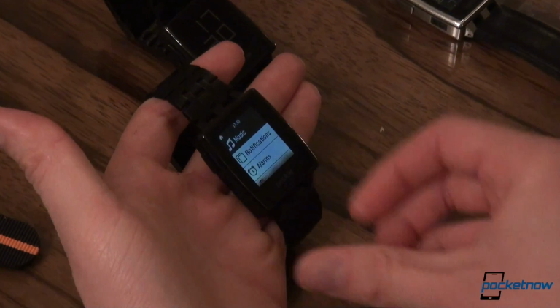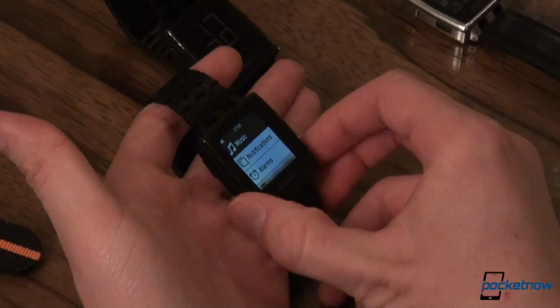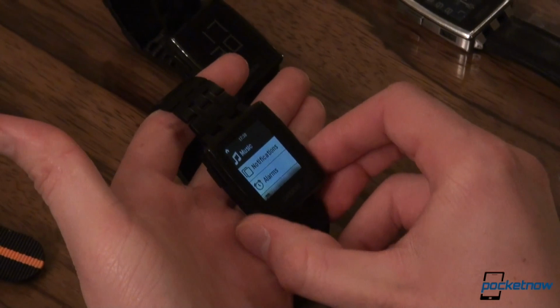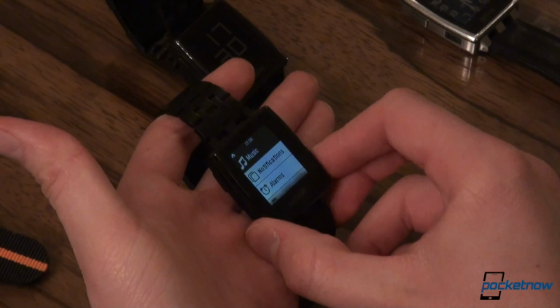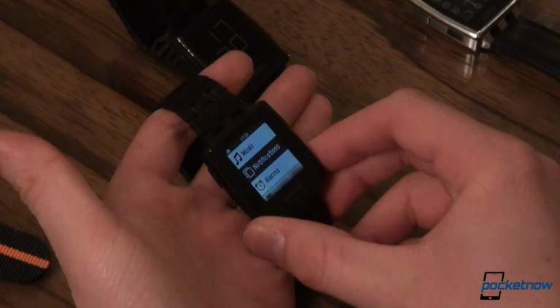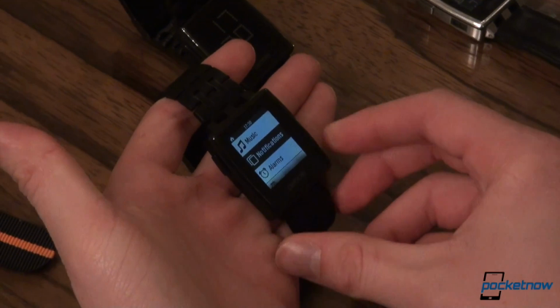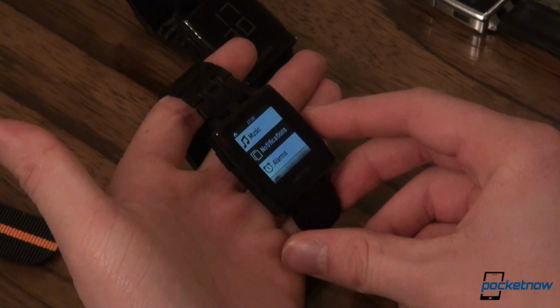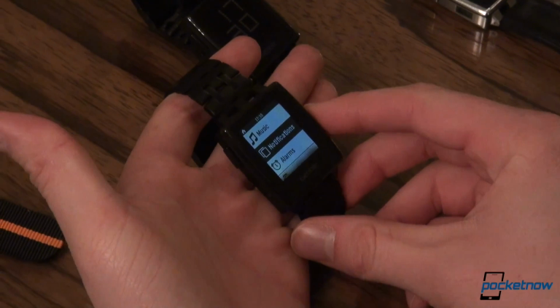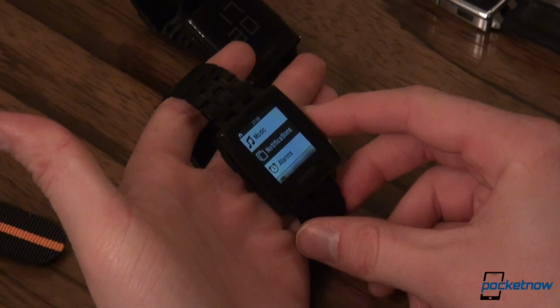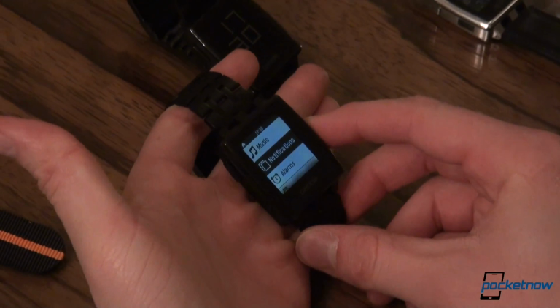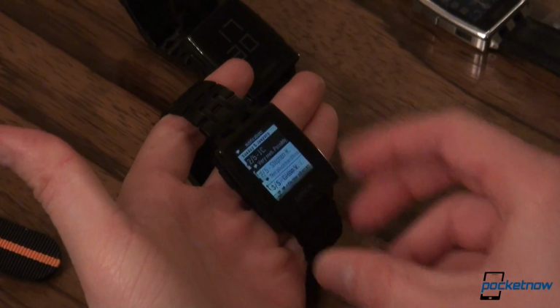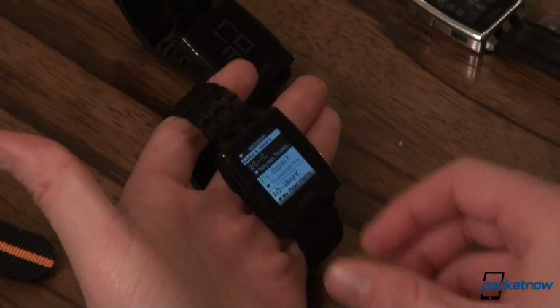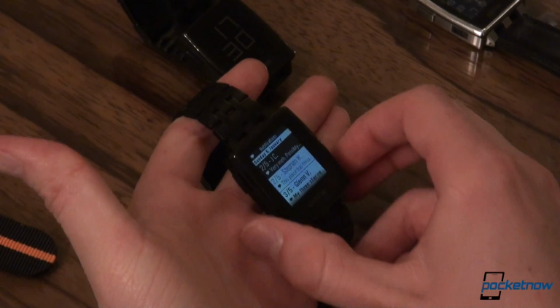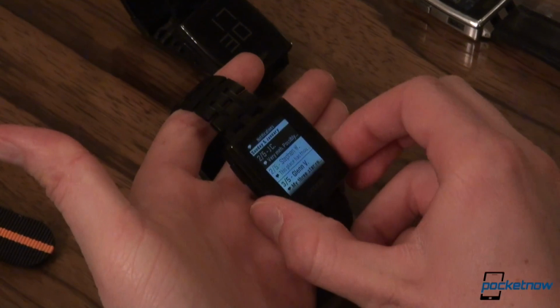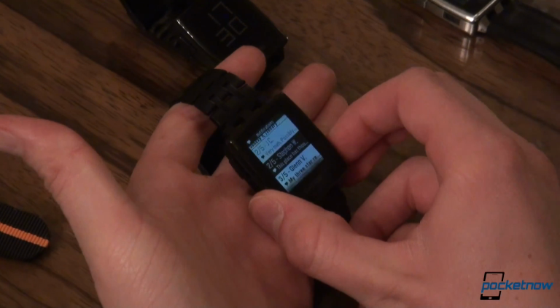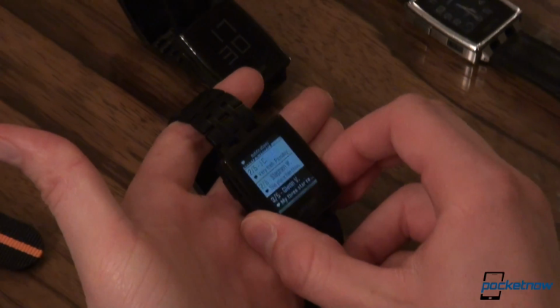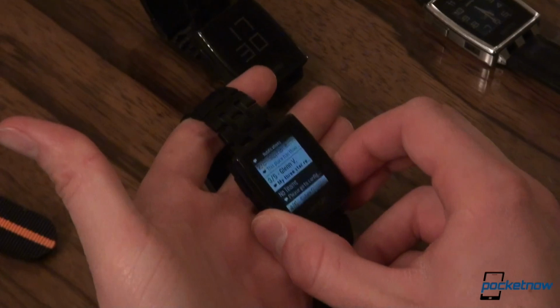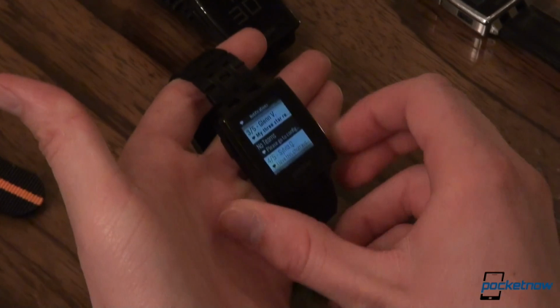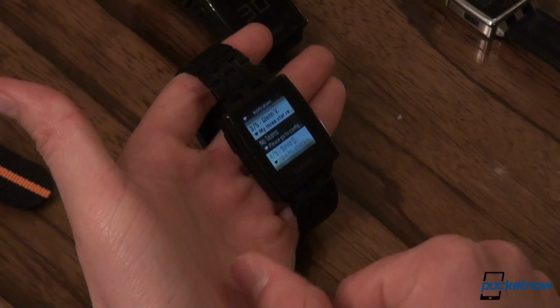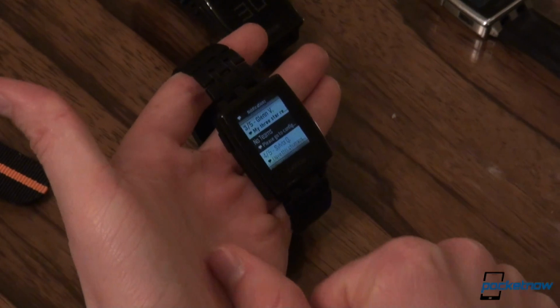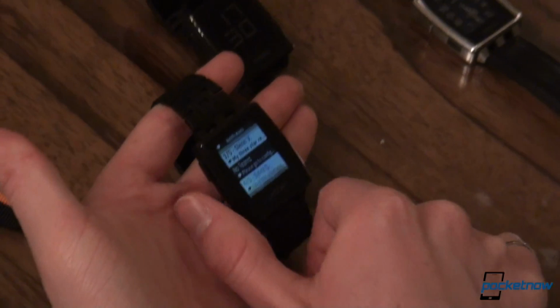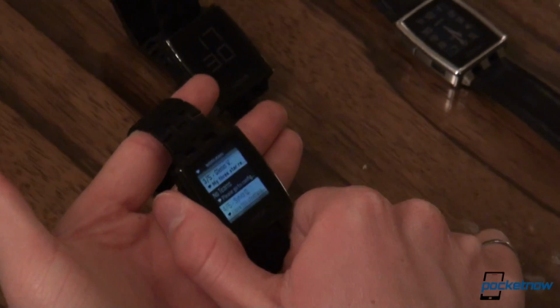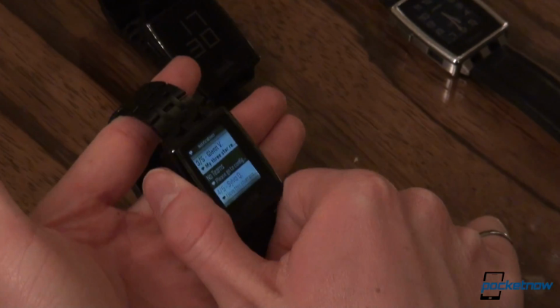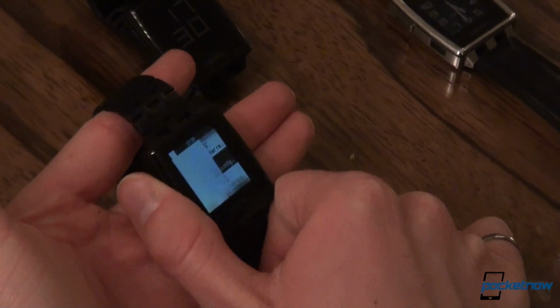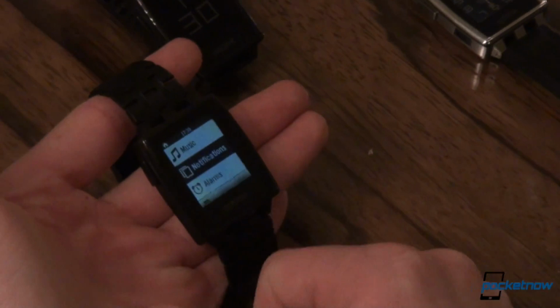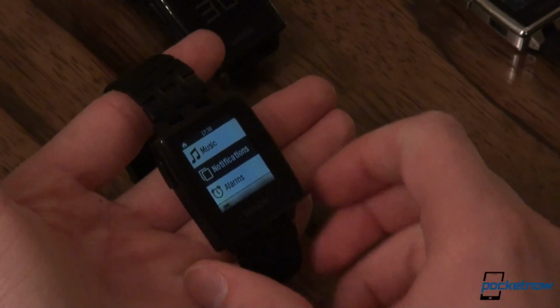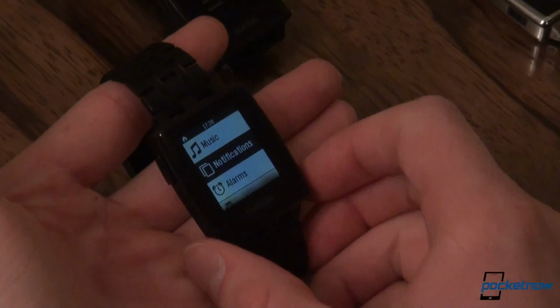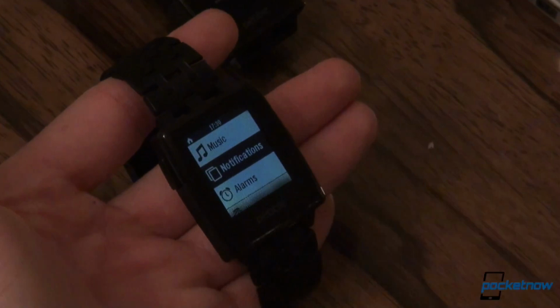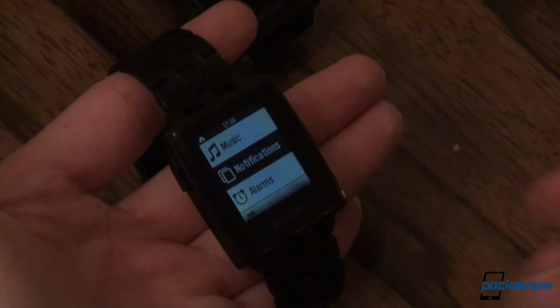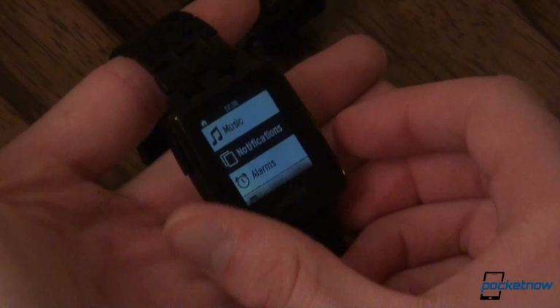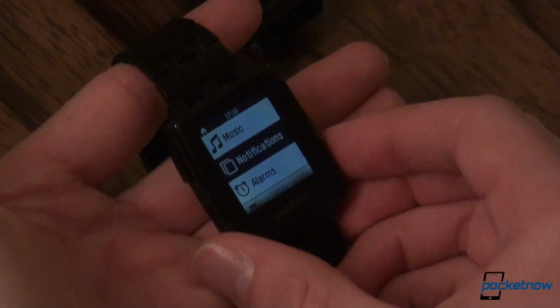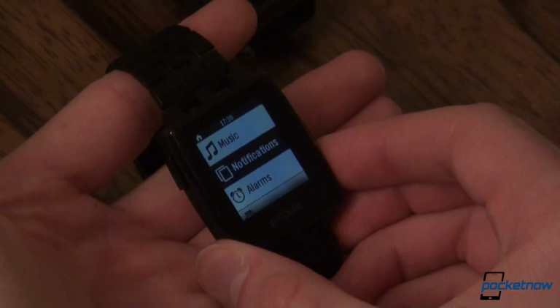One thing we're adding with the new firmware is the notifications app, so you can now see a list of recently received notifications on your wrist instead of having them dismissed after you dismiss them.